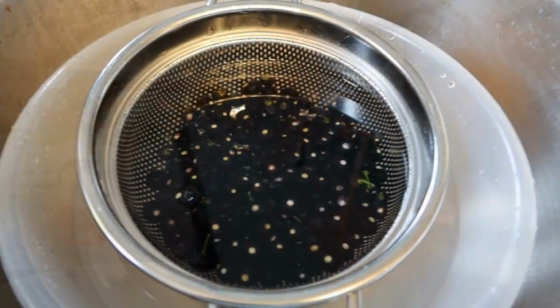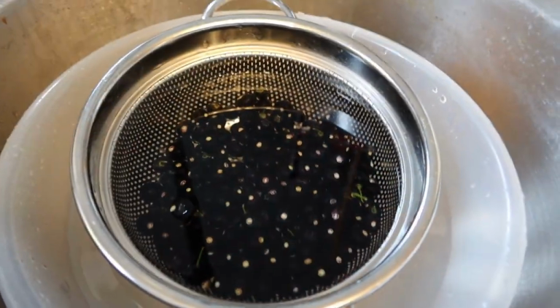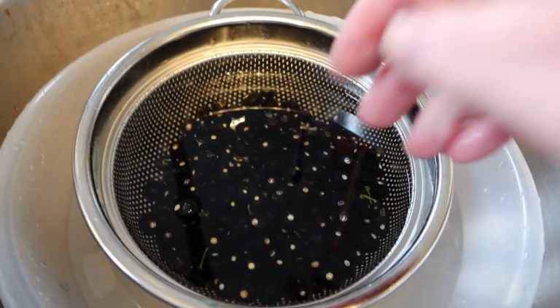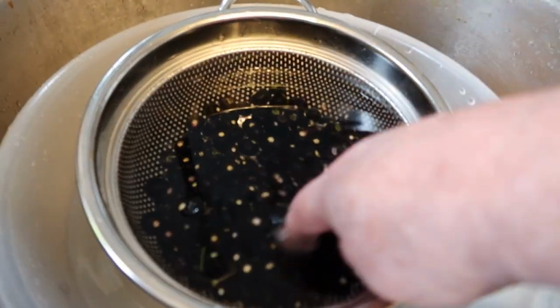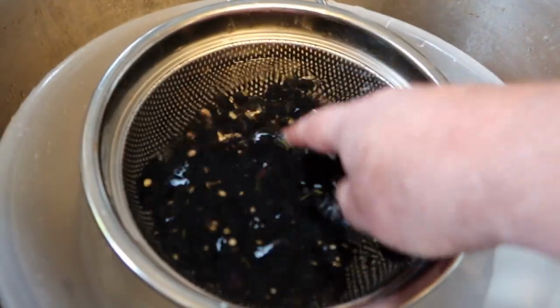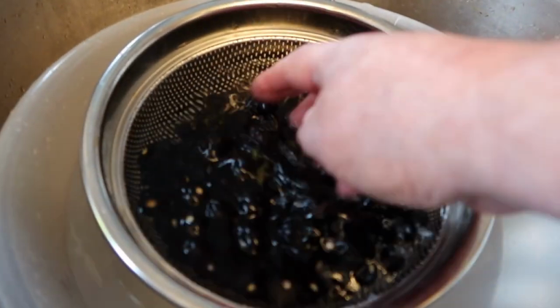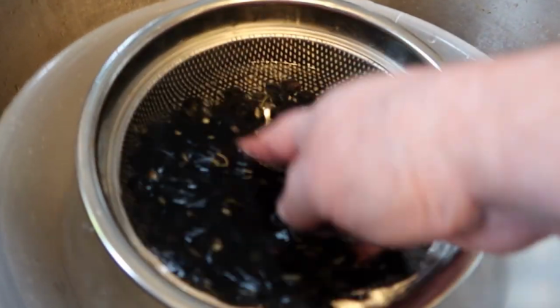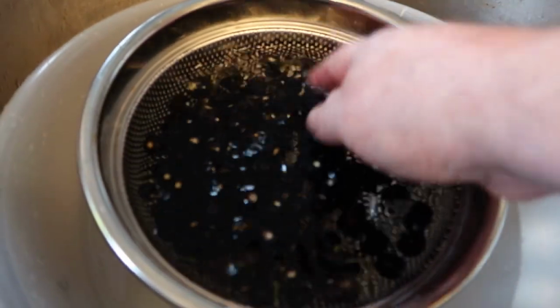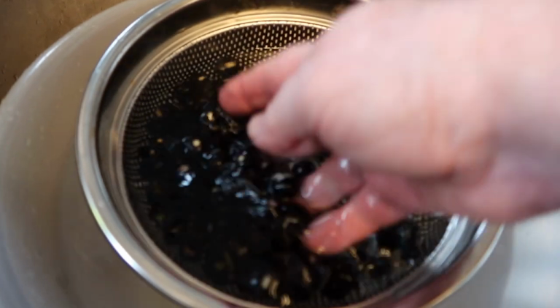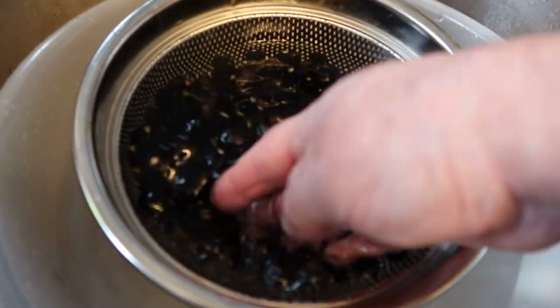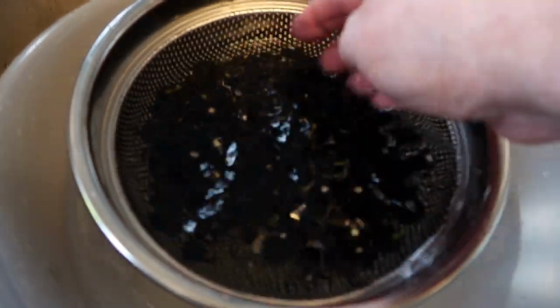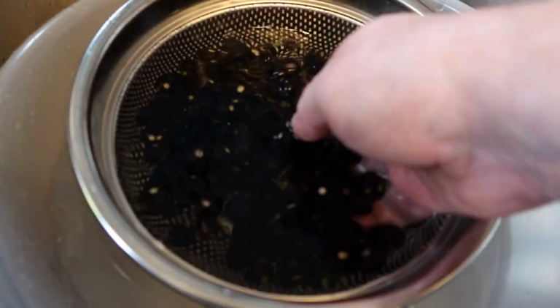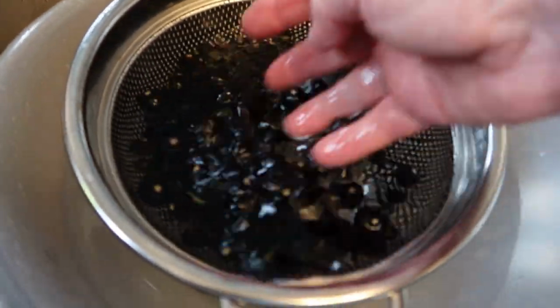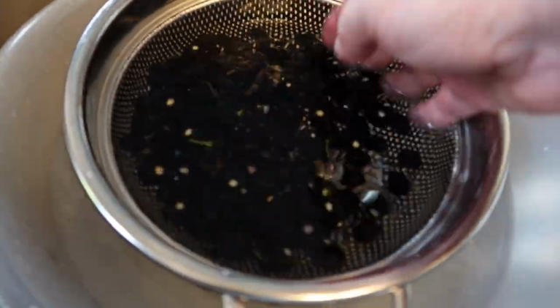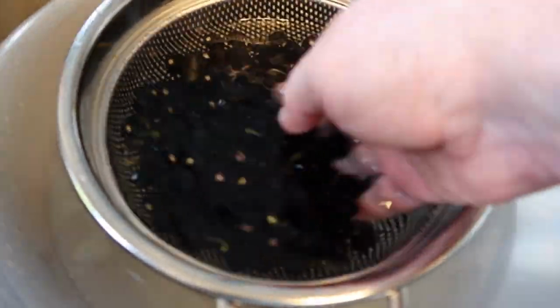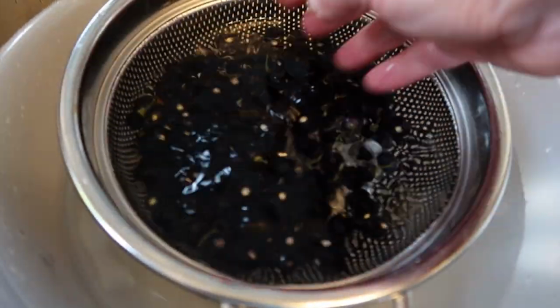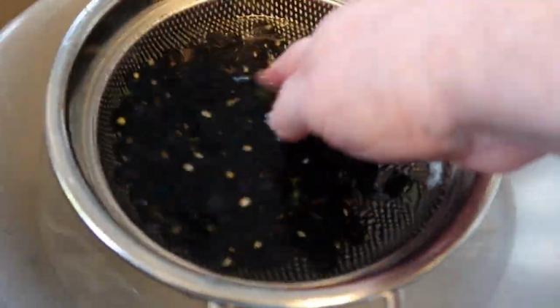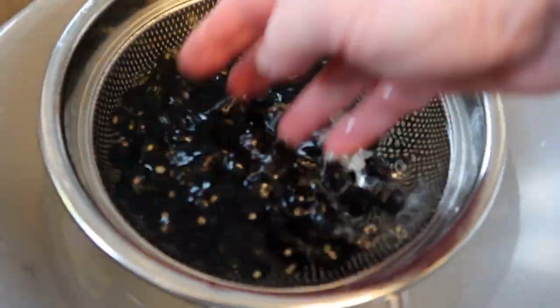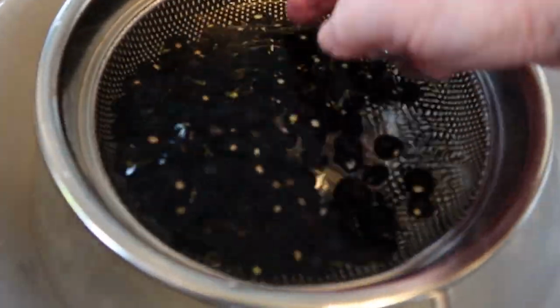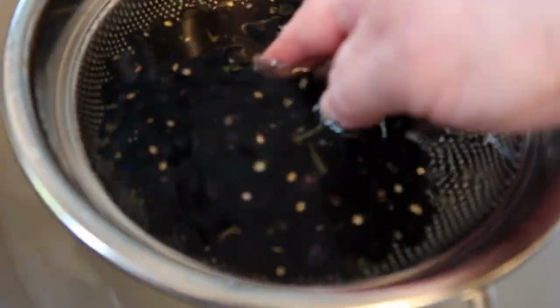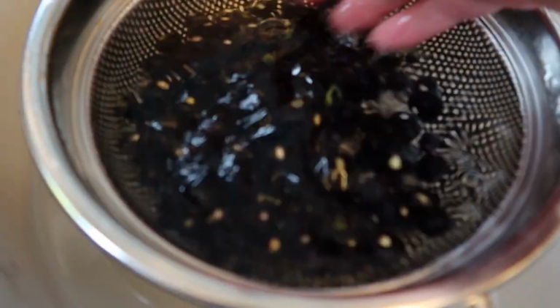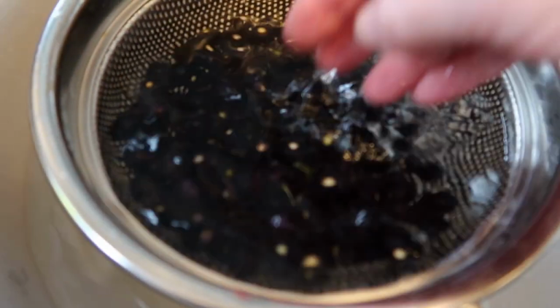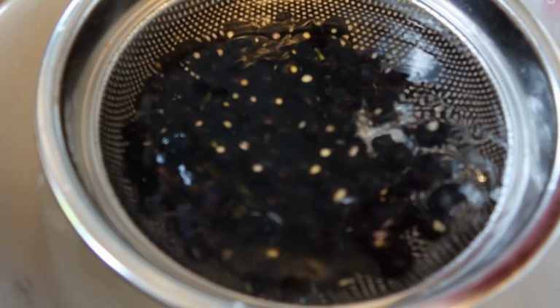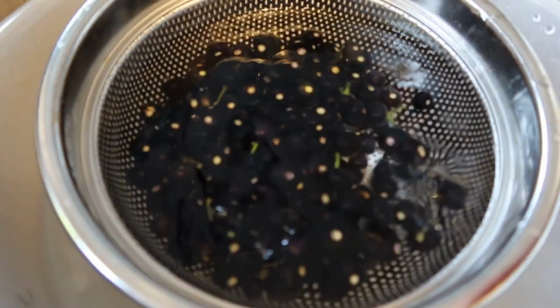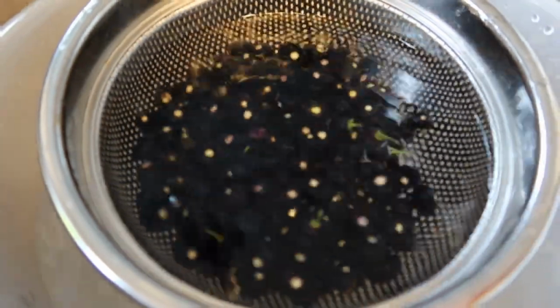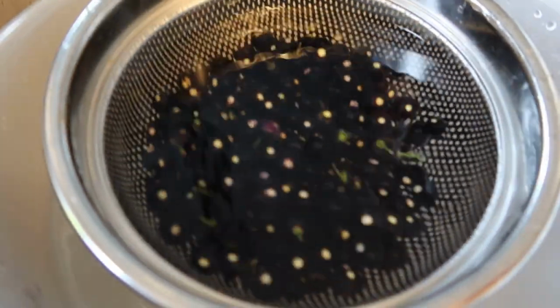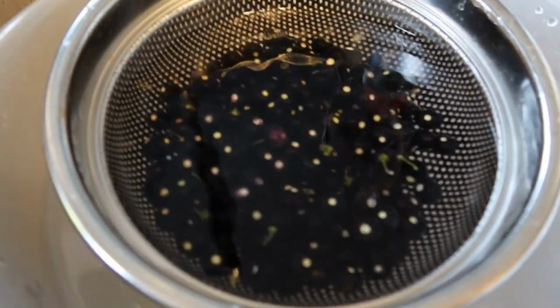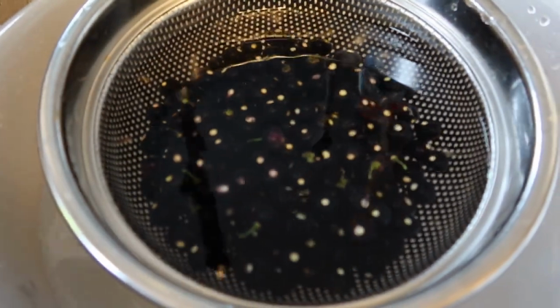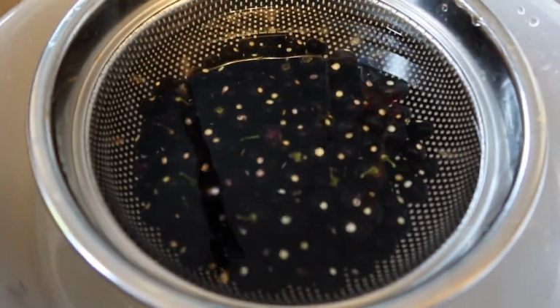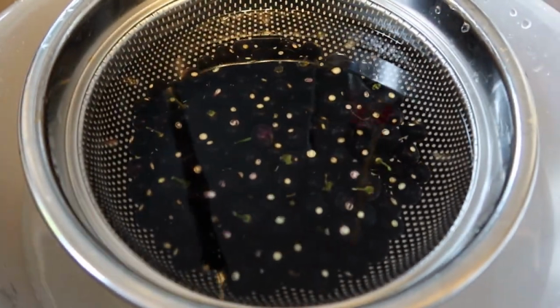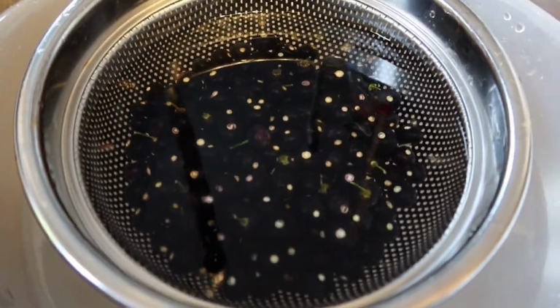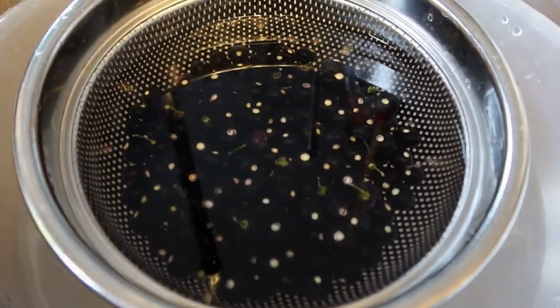Now I'm just going to give them a quick rinse, a strain, and a wash, because they were lying on the clay, so I'm going to let them soak for a bit, give them a final drain, and then put them in the freezer.